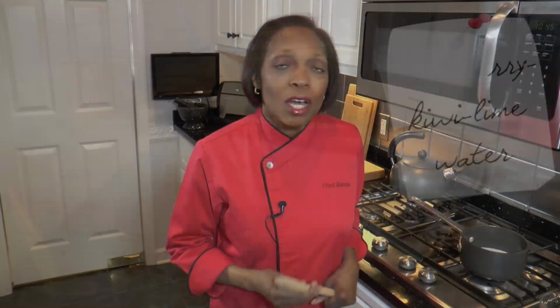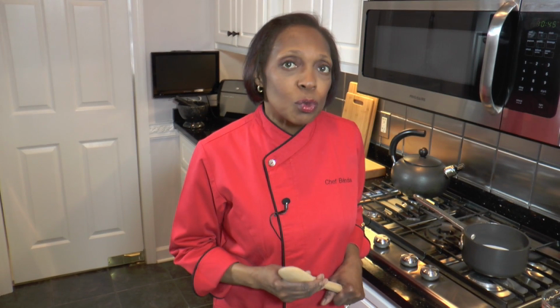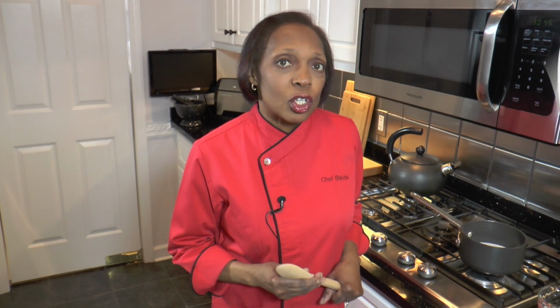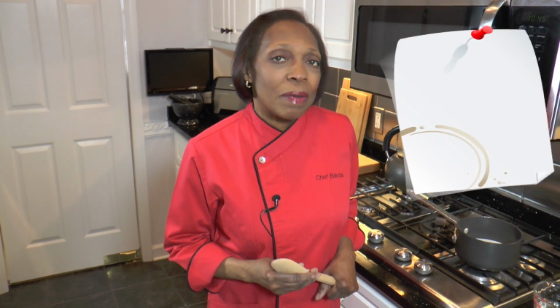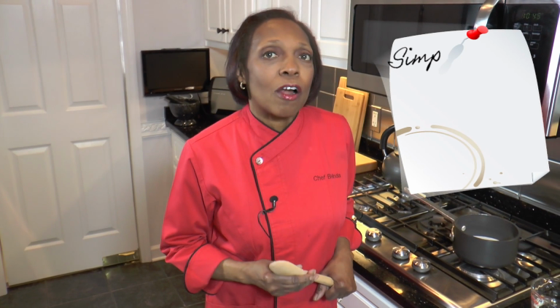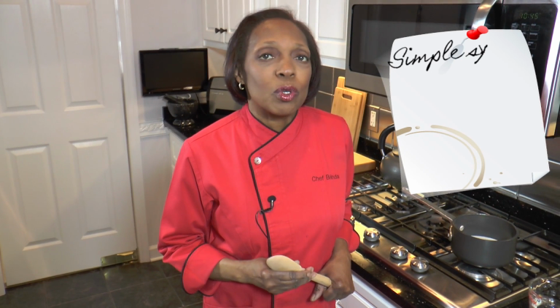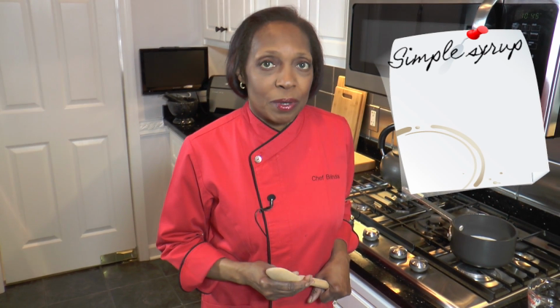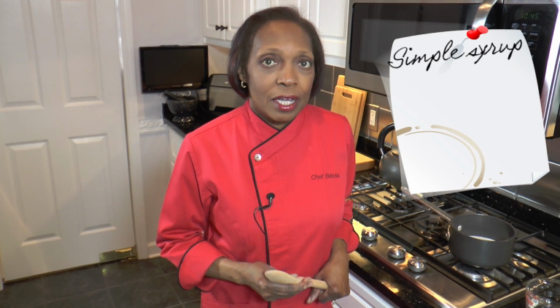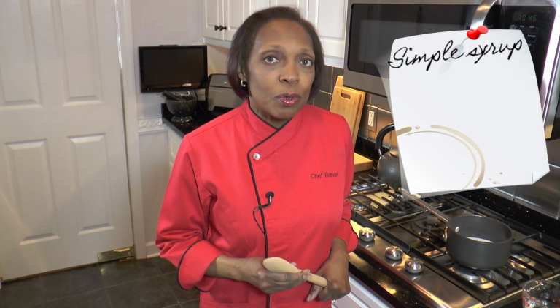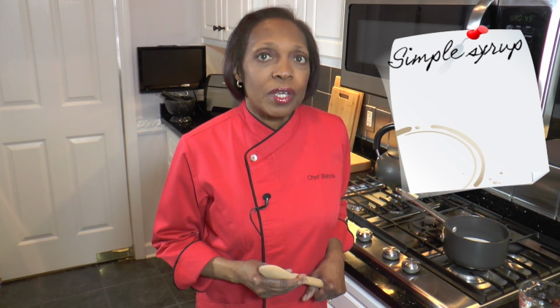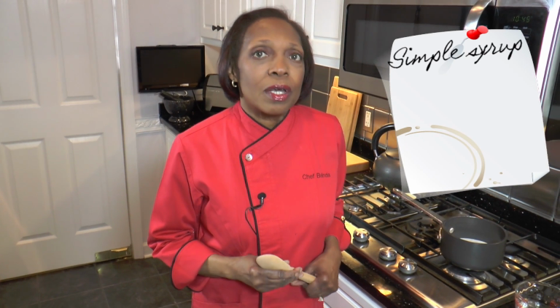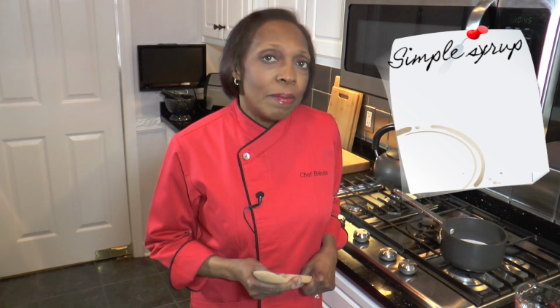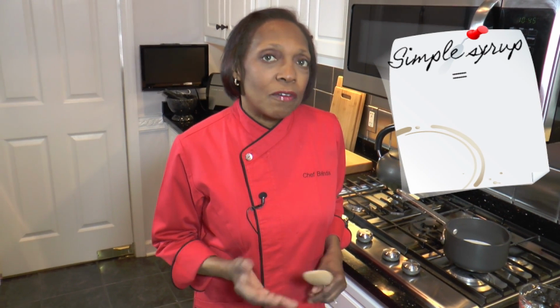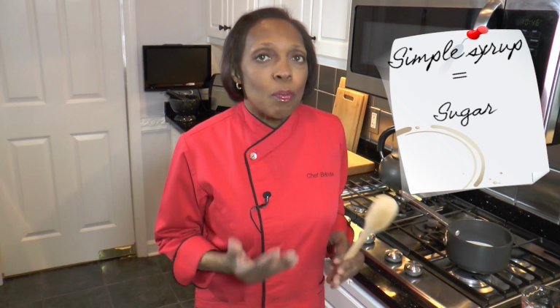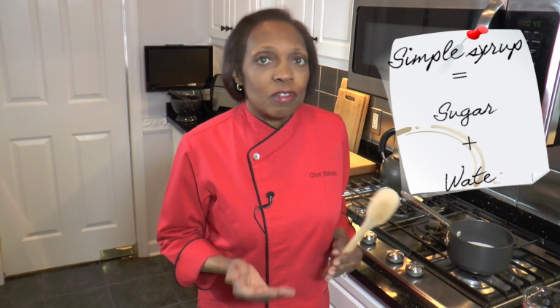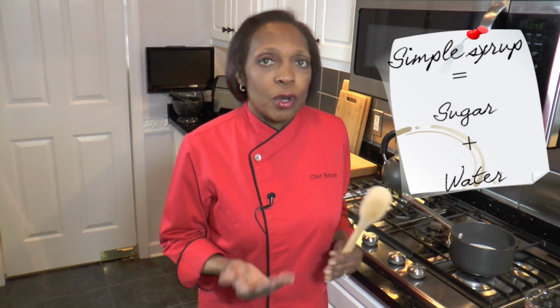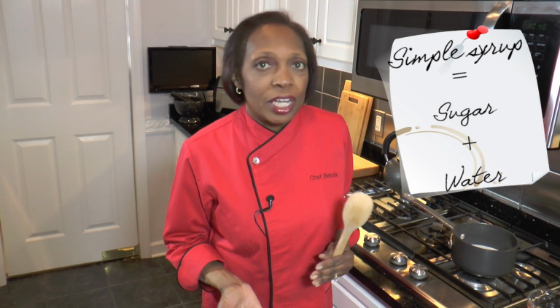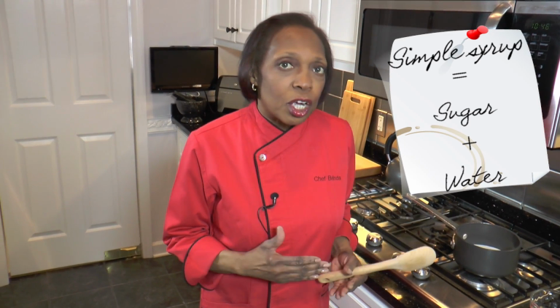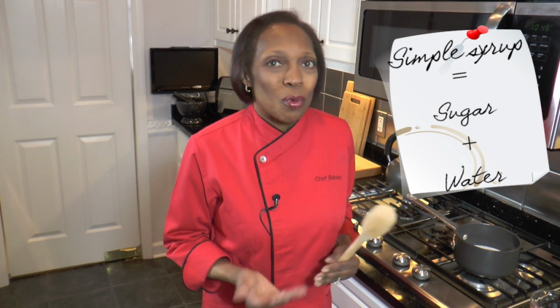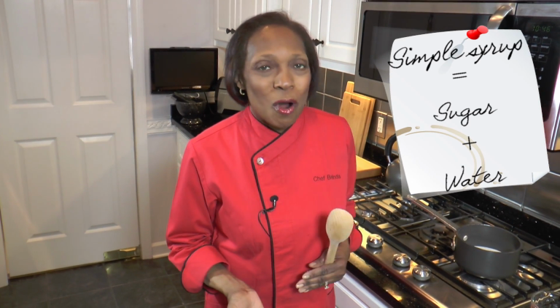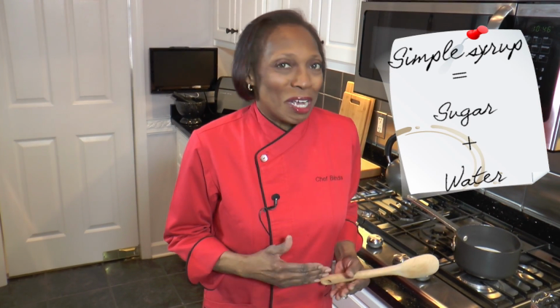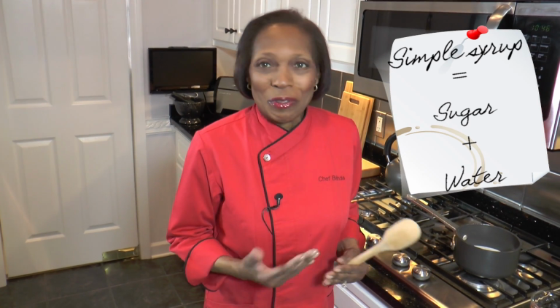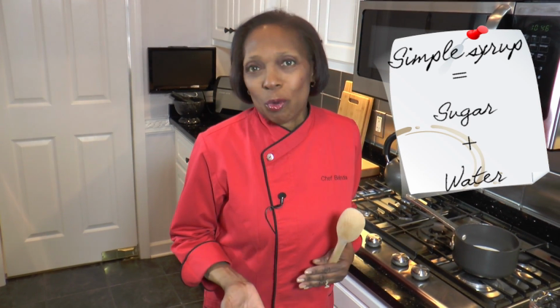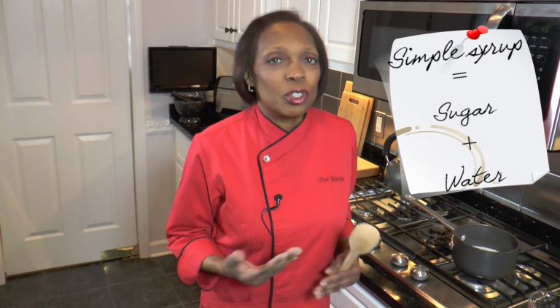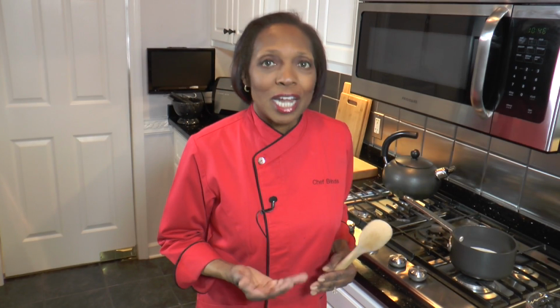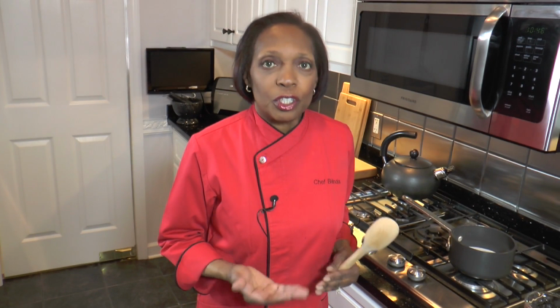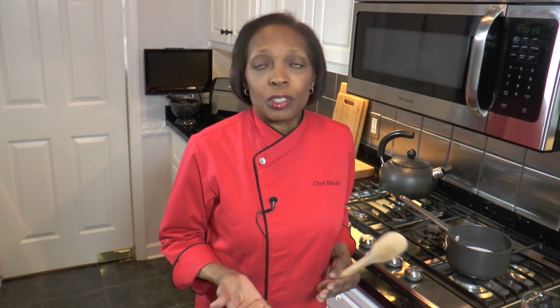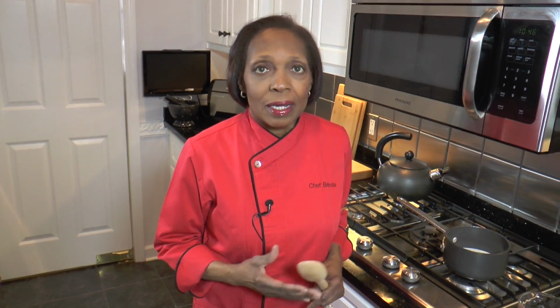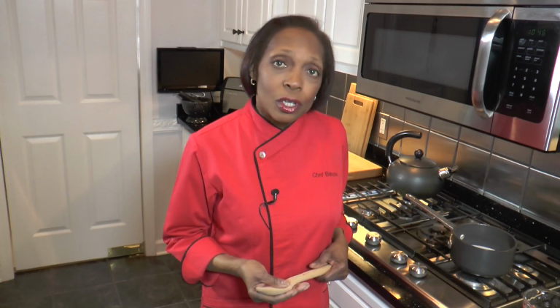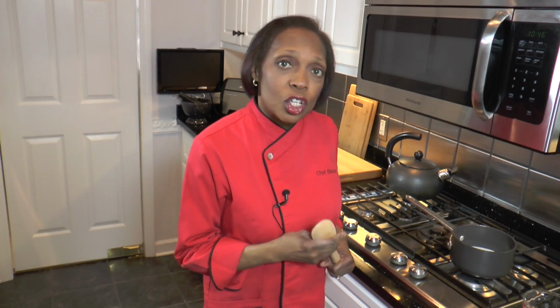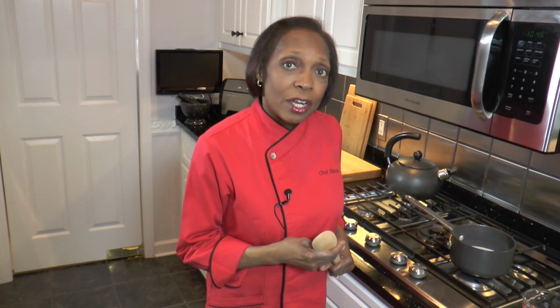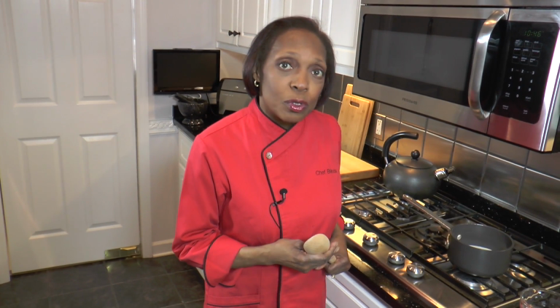But first we're going to start out by making our simple syrup. Simple syrup is made of equal parts of sugar and water — either one cup sugar, one cup water, or three cups sugar, three cups water. It just depends on how much you want to make. So we're going to start by making our simple syrup.